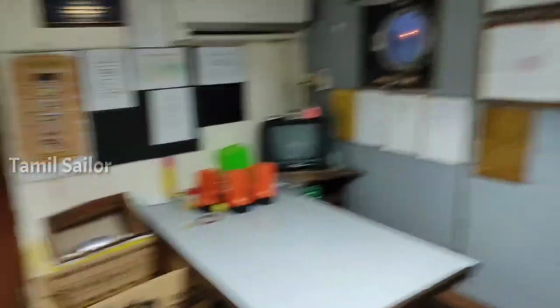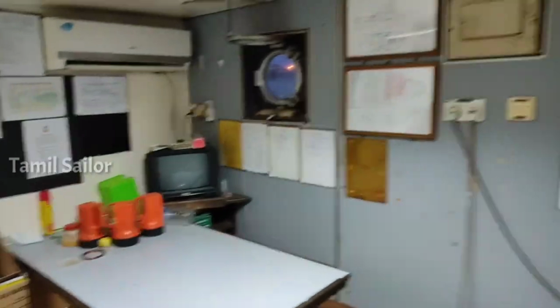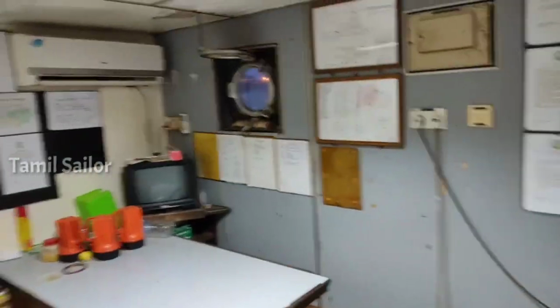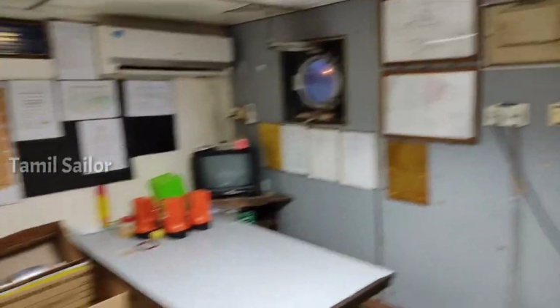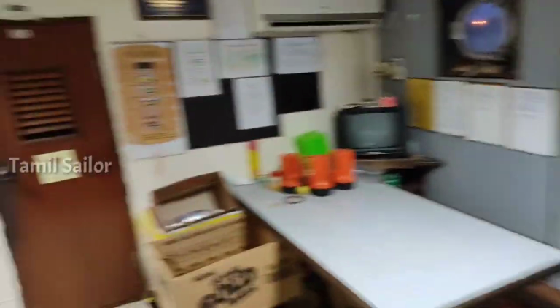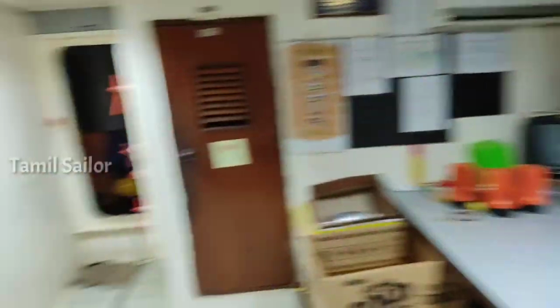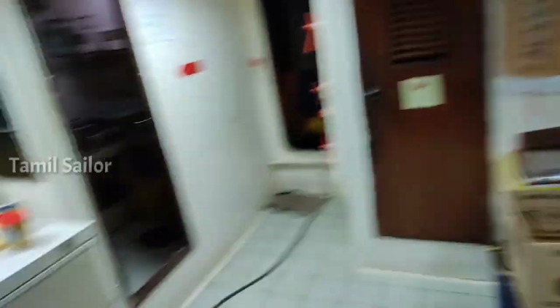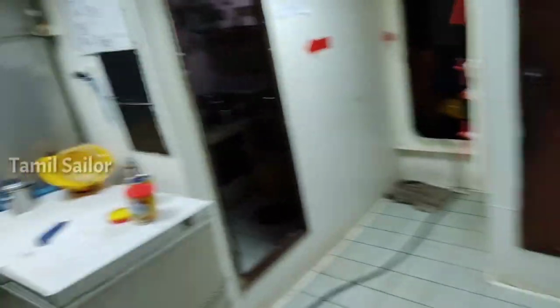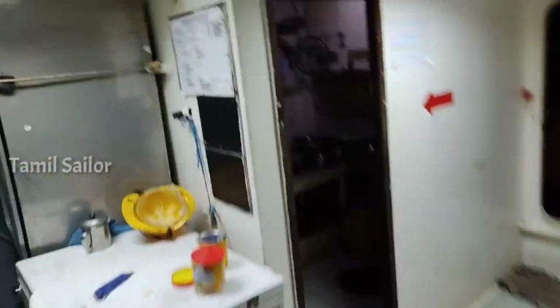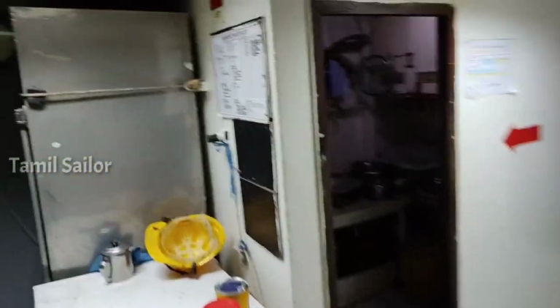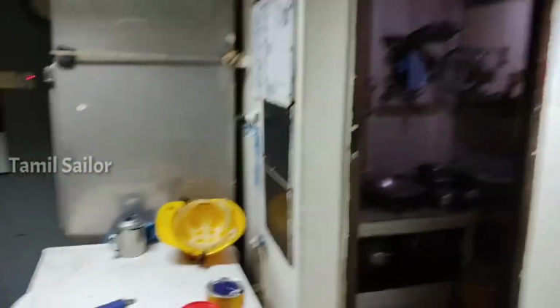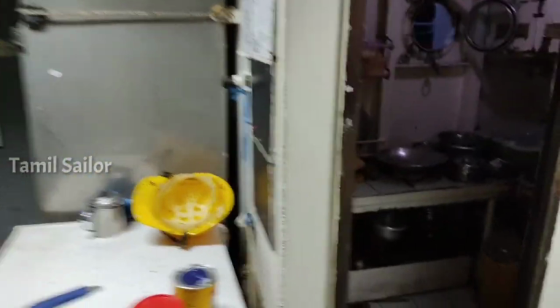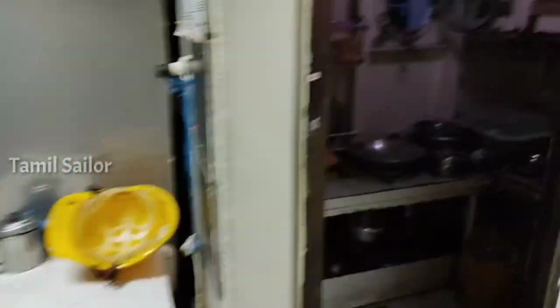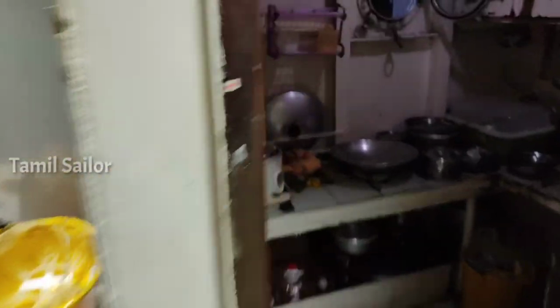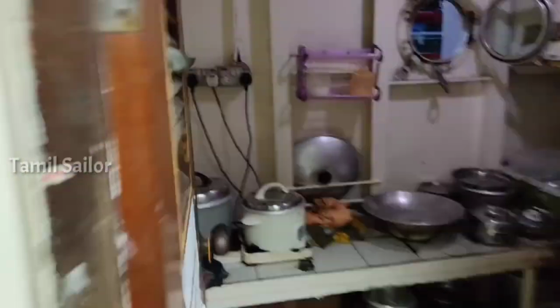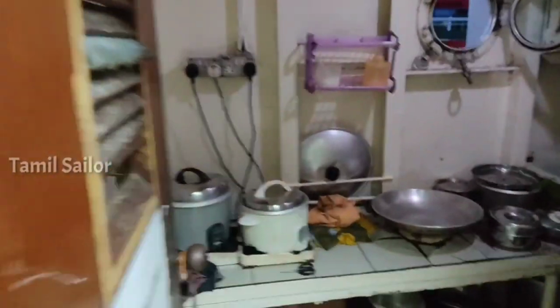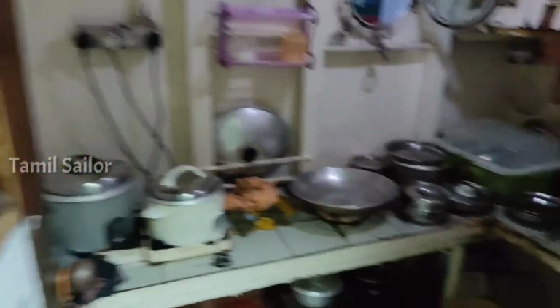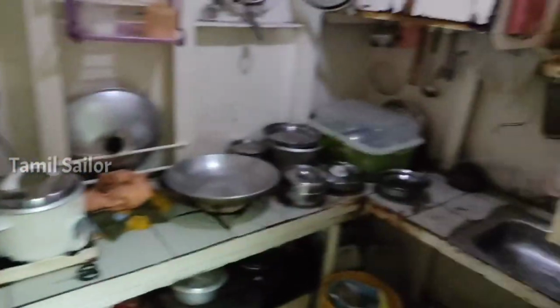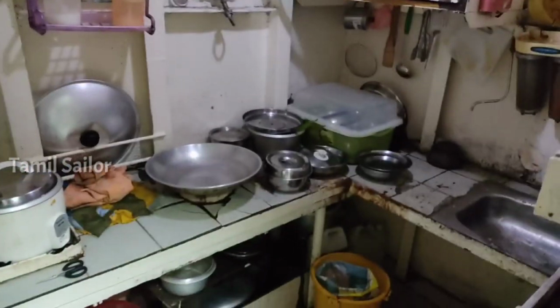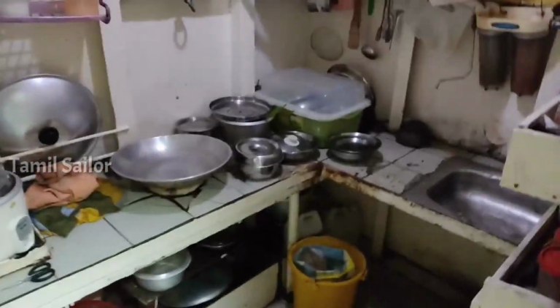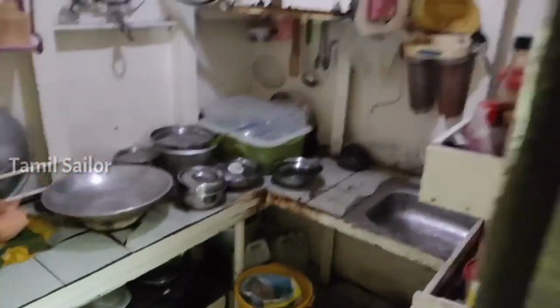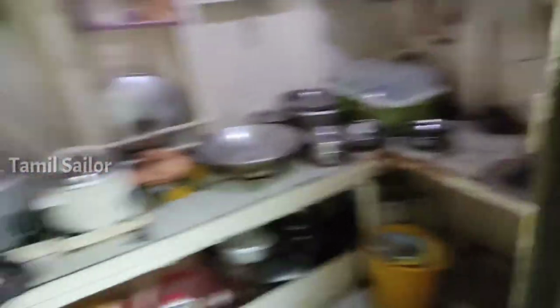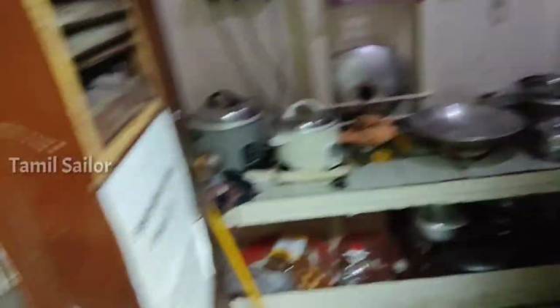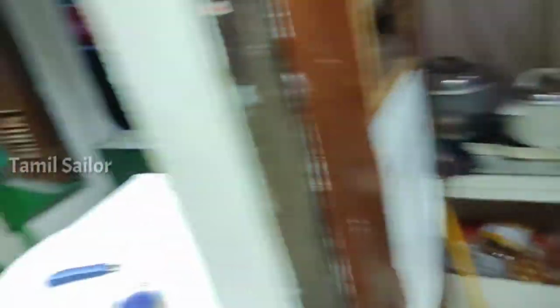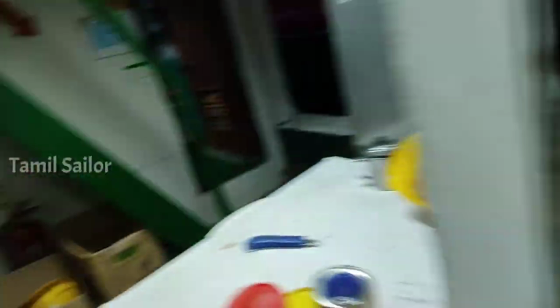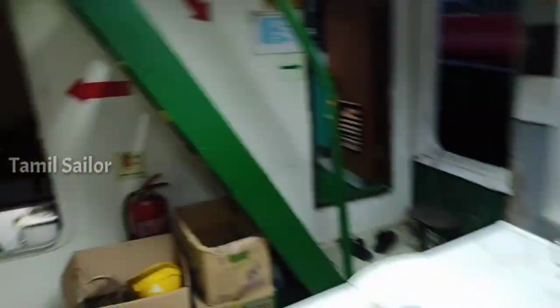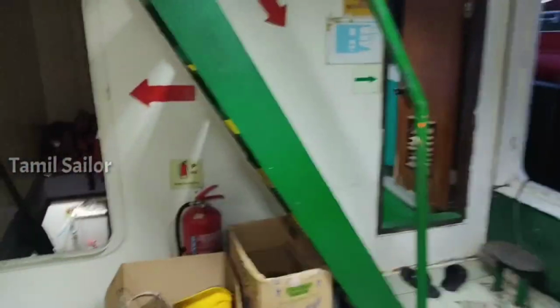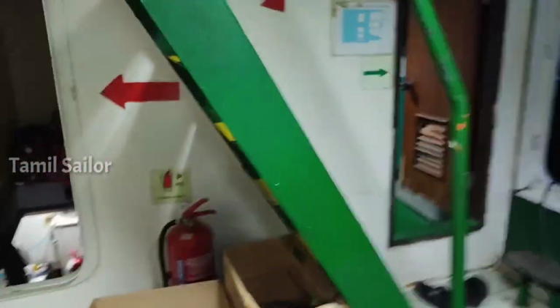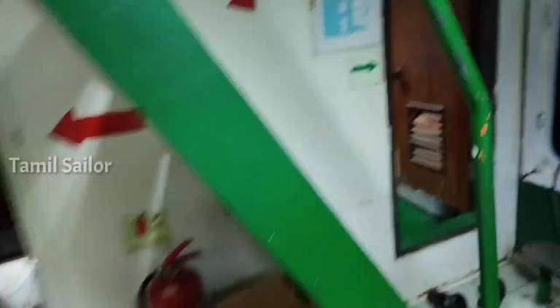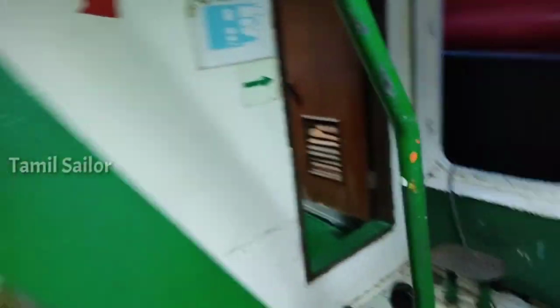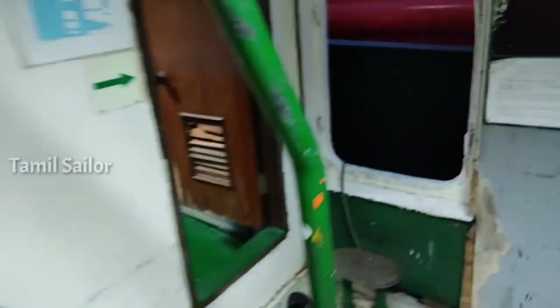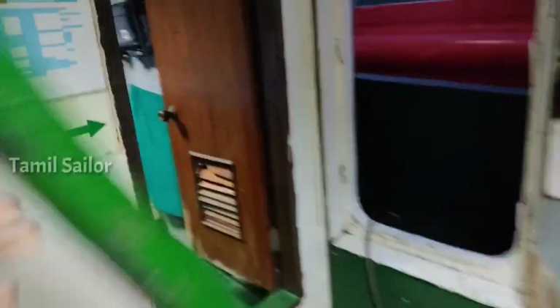This is a mess room — mess room and kitchen, for cooking purpose. Everything is too small. Okay, captain's cabin room, let's see what's going on.